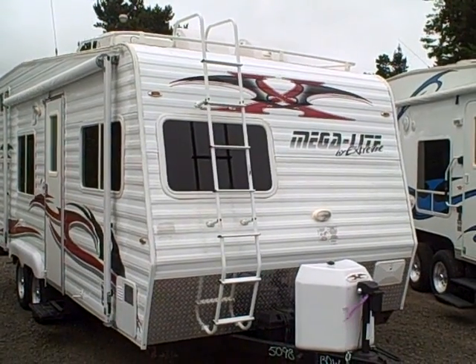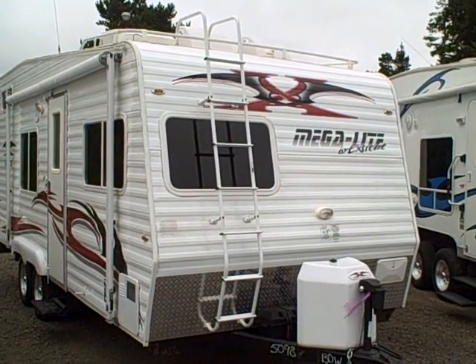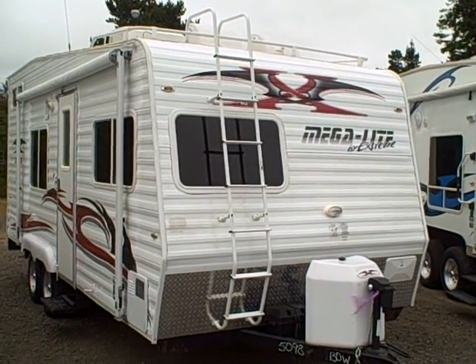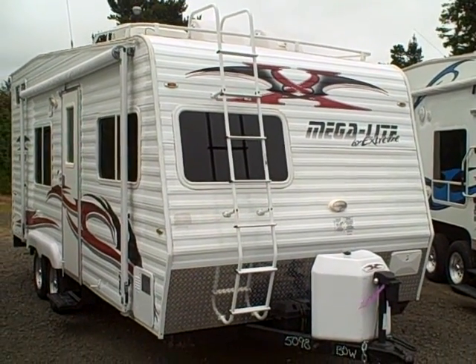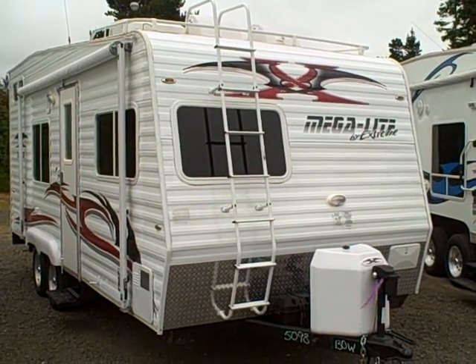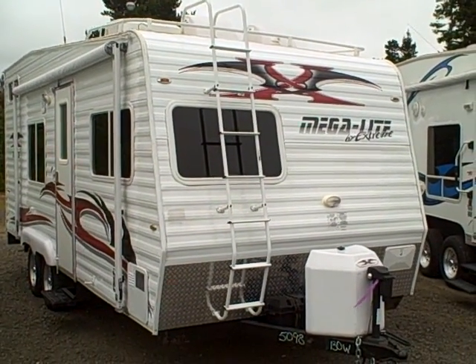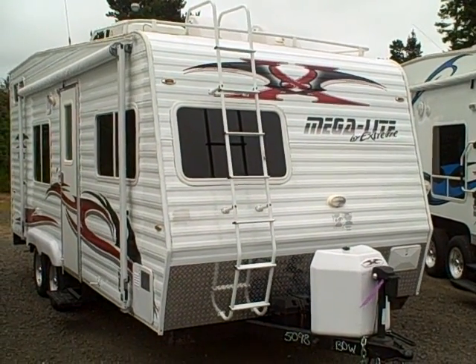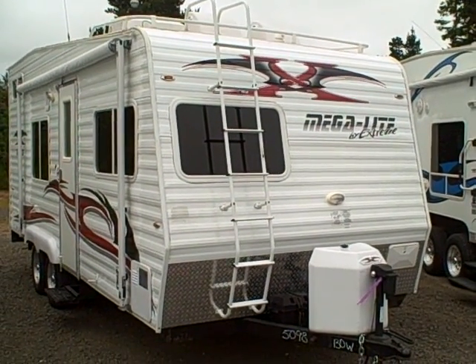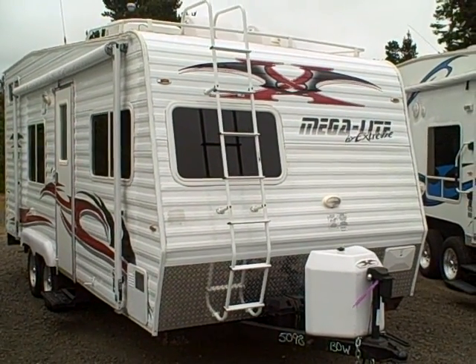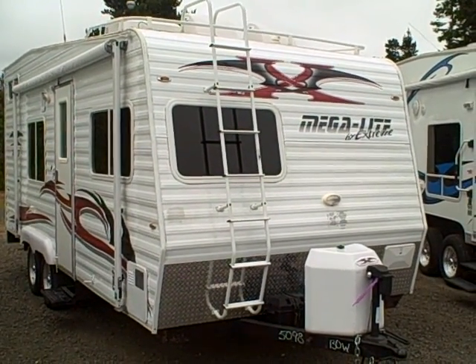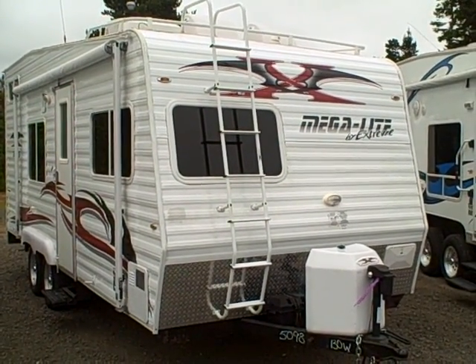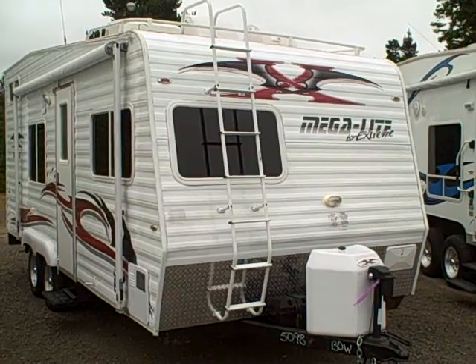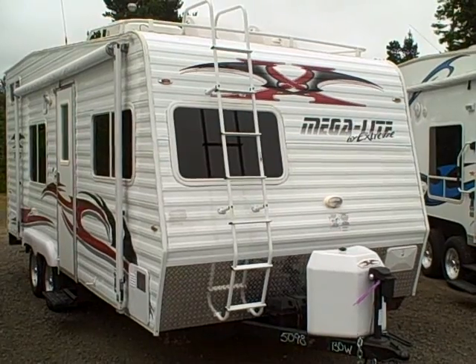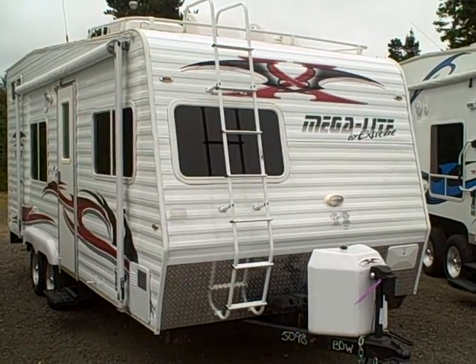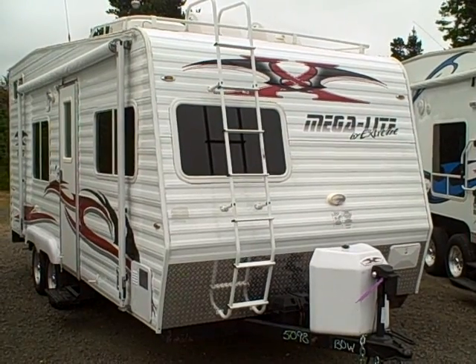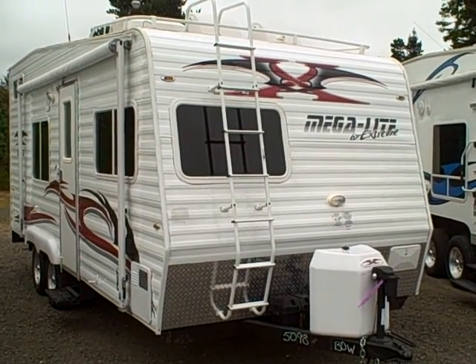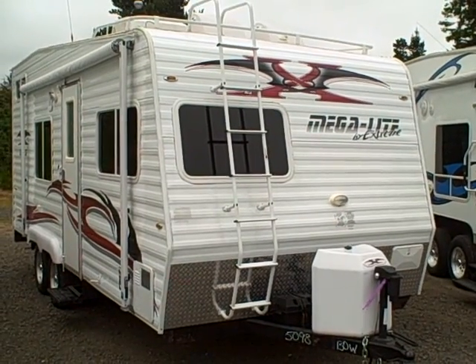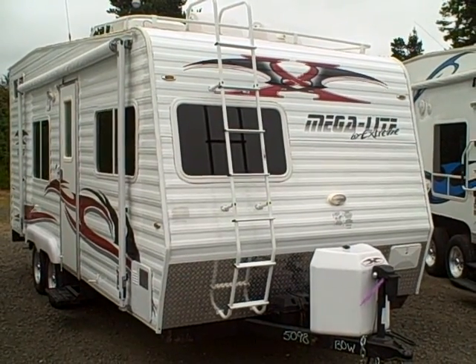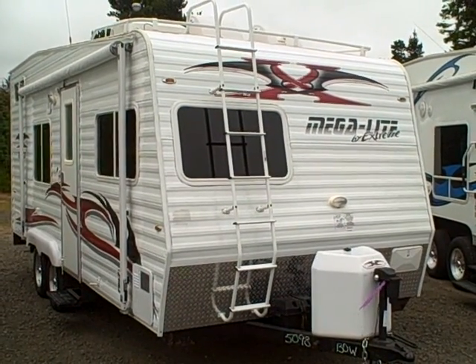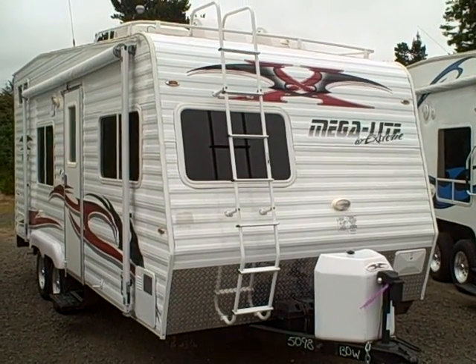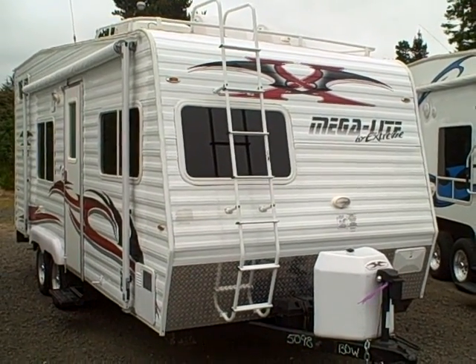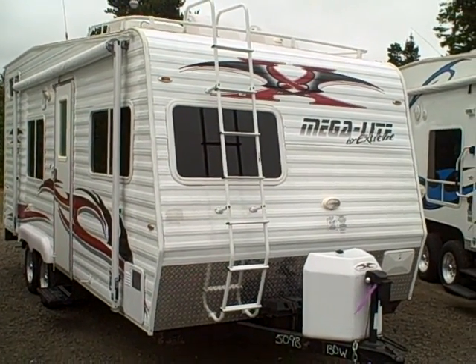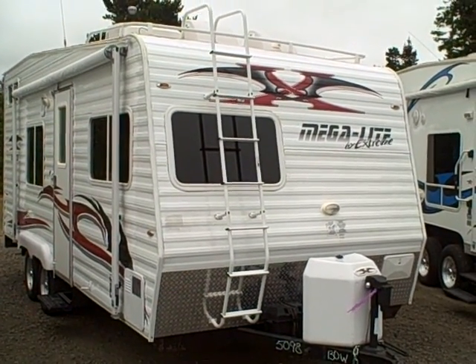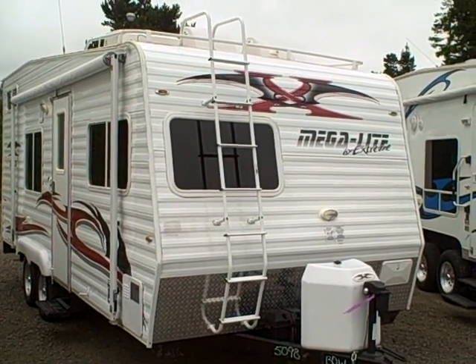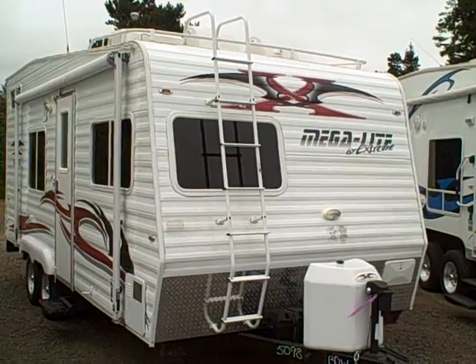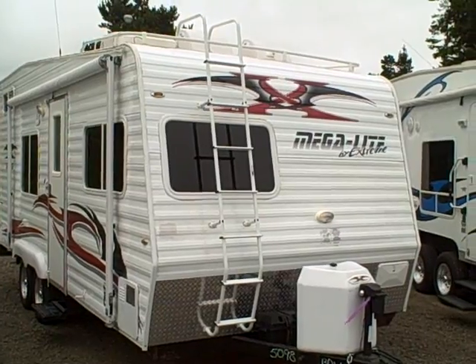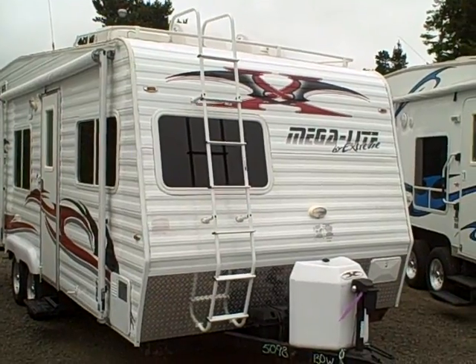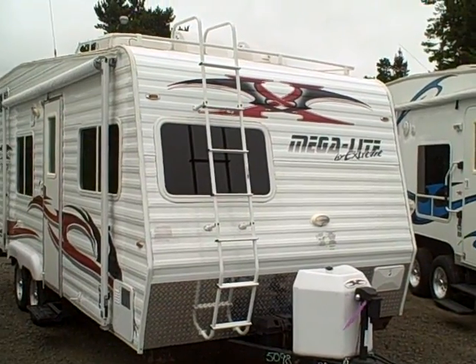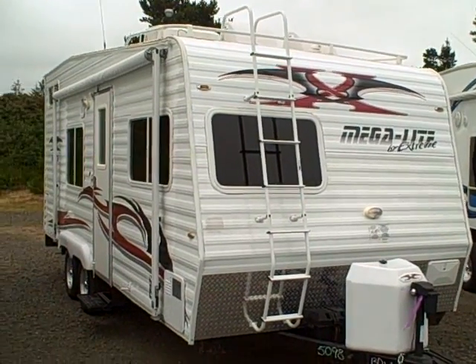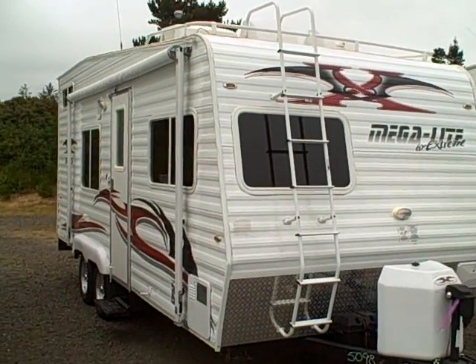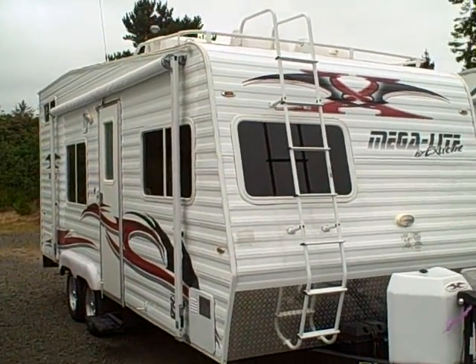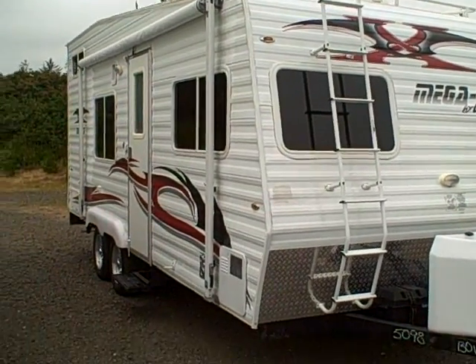Hey, this is Bob with Gibbs RV. Today we're looking at a Megalife by Xtreme RVs, 19T Toyhauler. Talk about a bunch of fun compacted into one little RV.